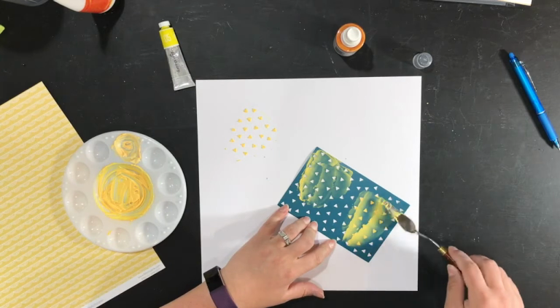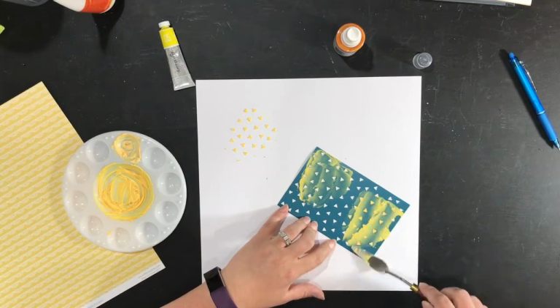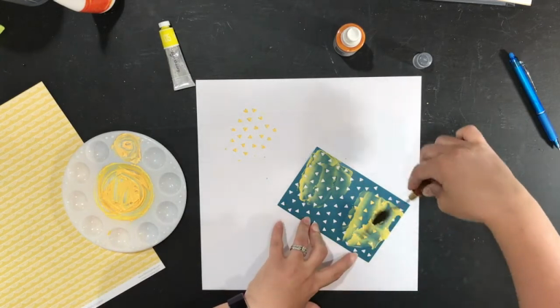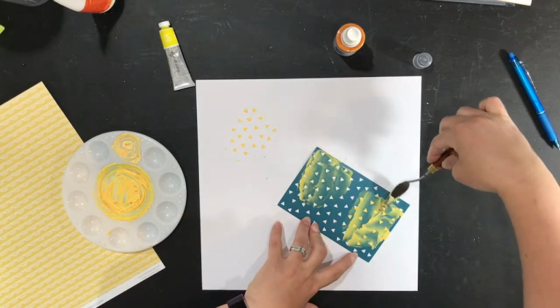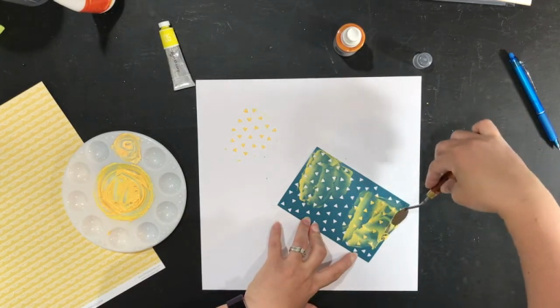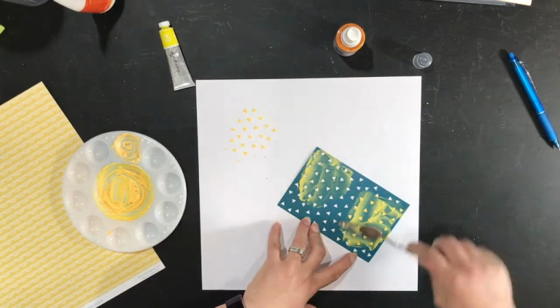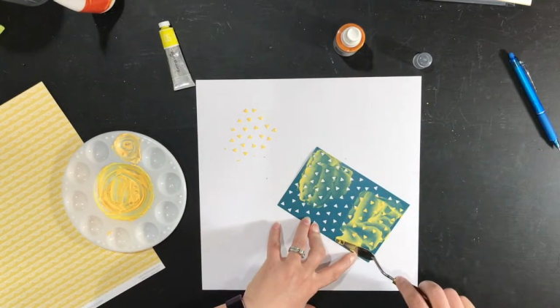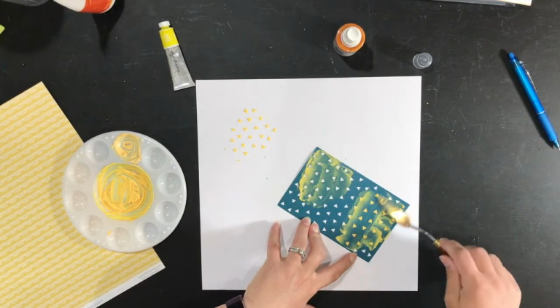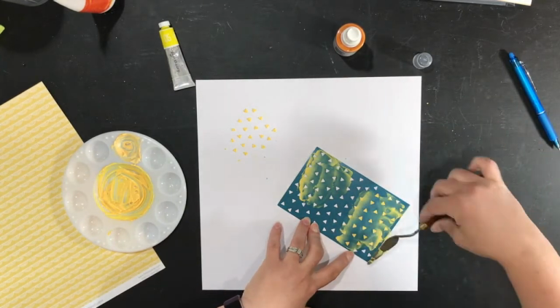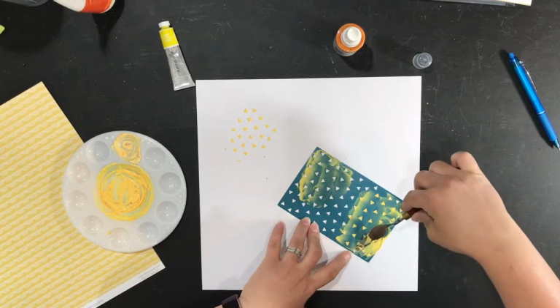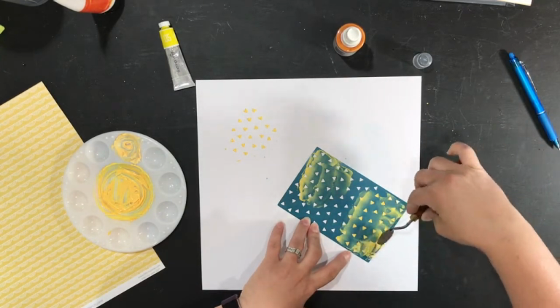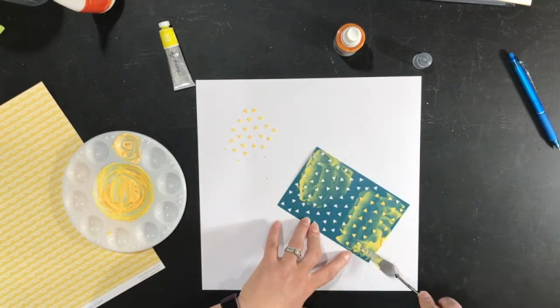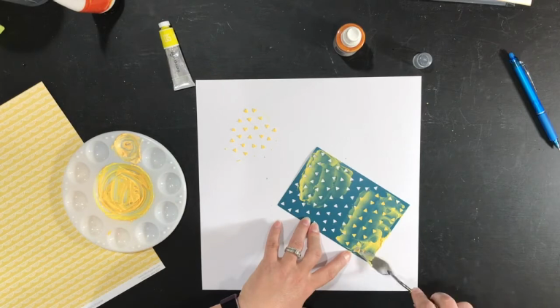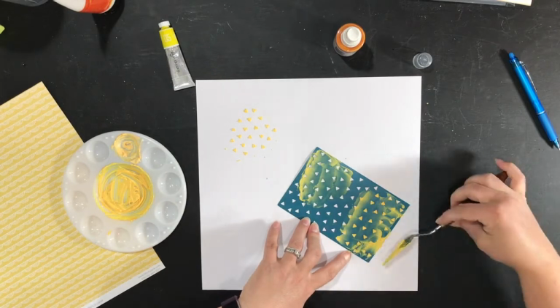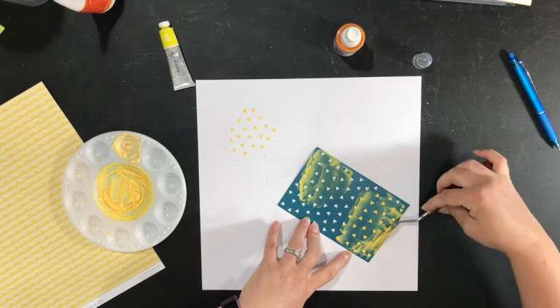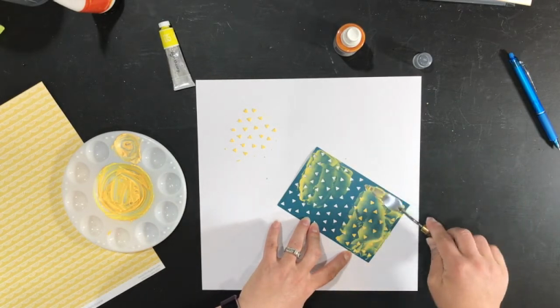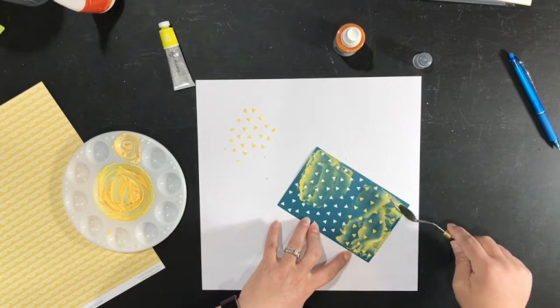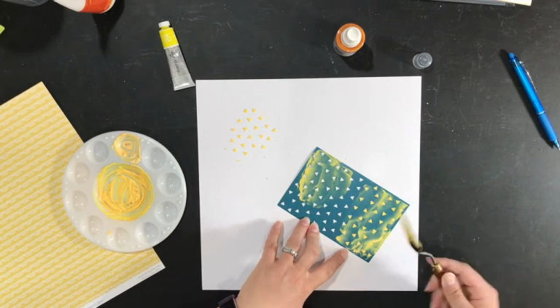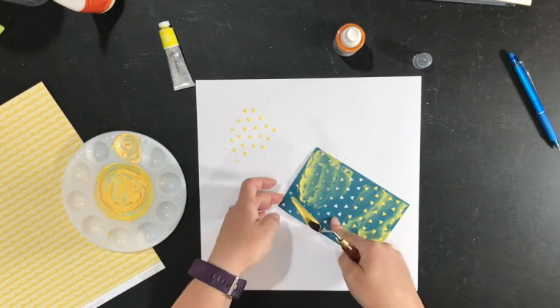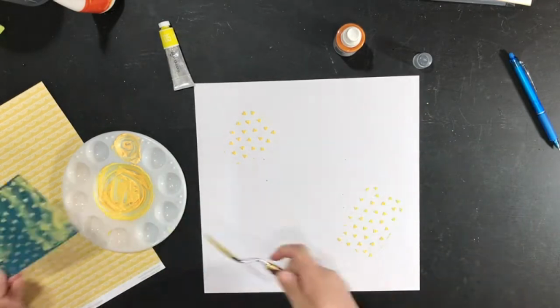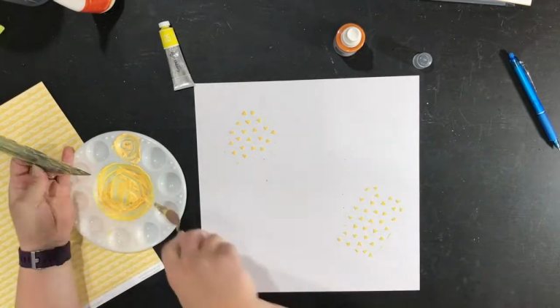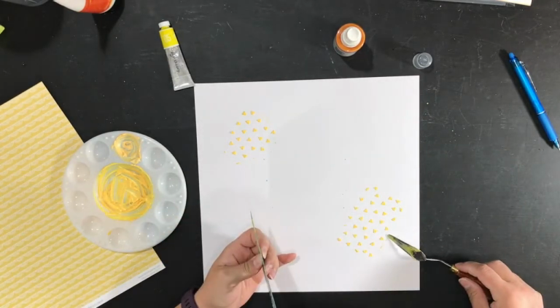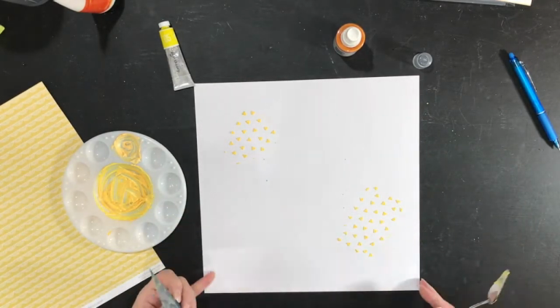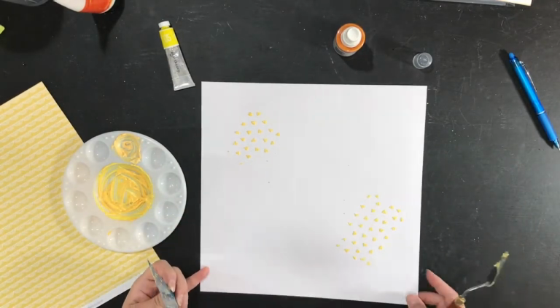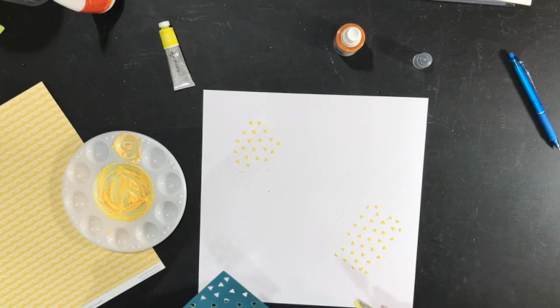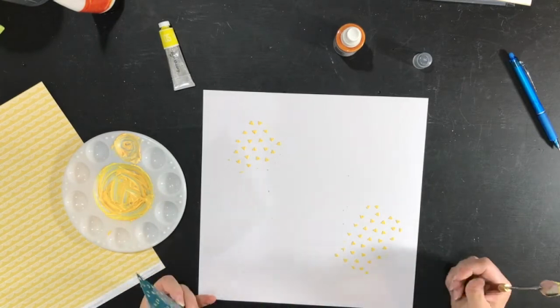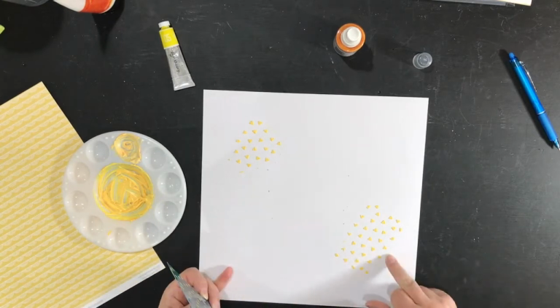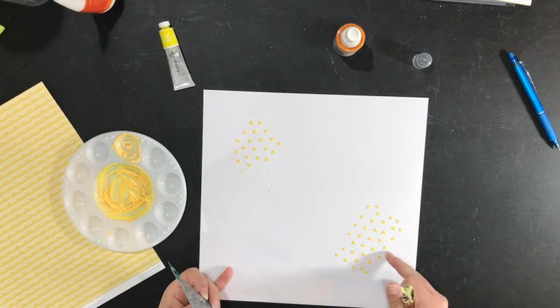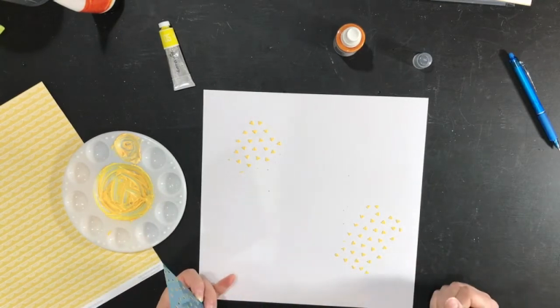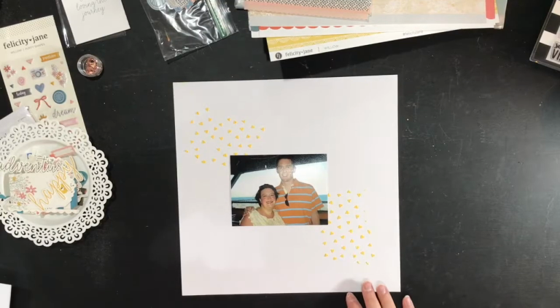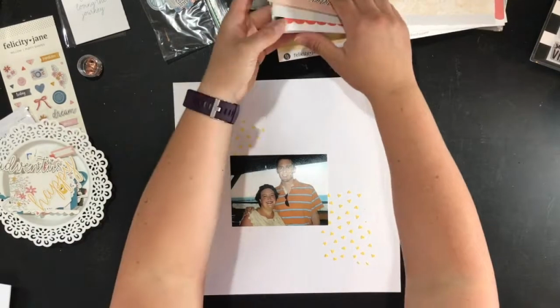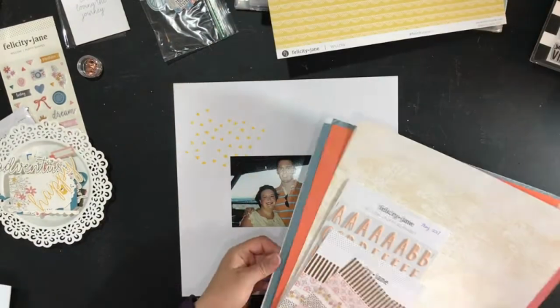I wanted some of it peeking out and then coming down the page. So I pushed the paste through the stencil and then I have to let it dry, so I'll come back in a little bit.